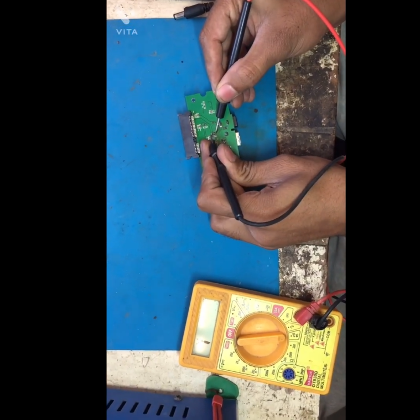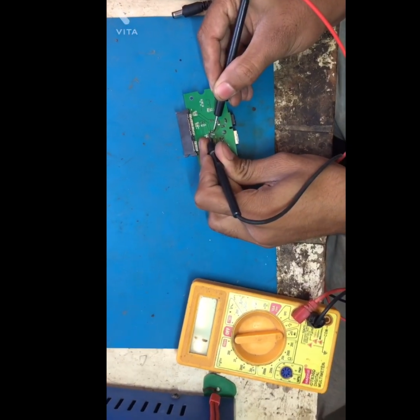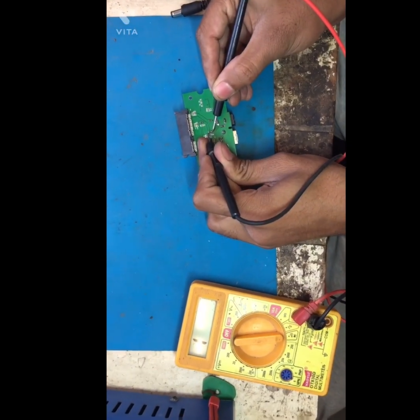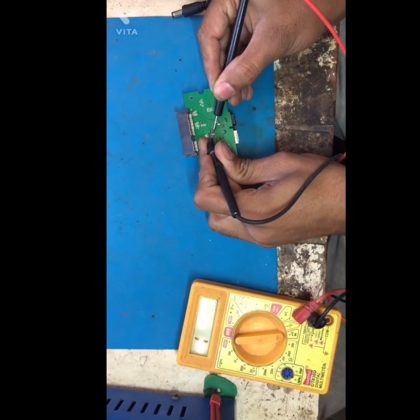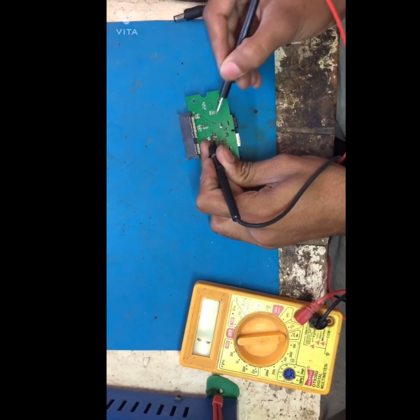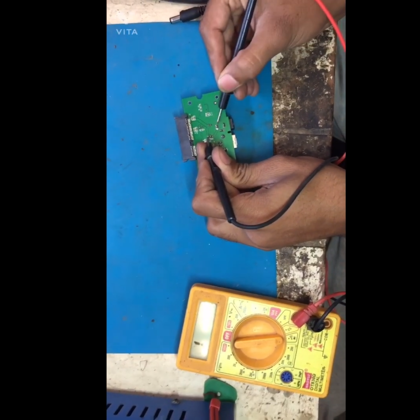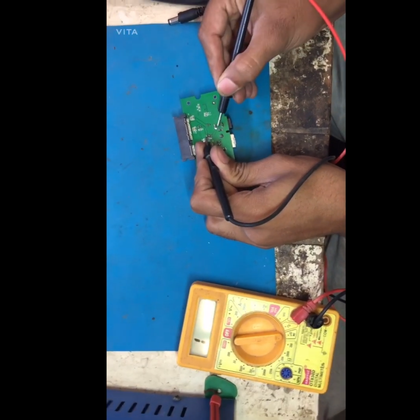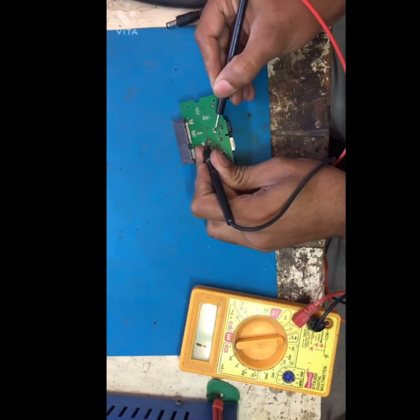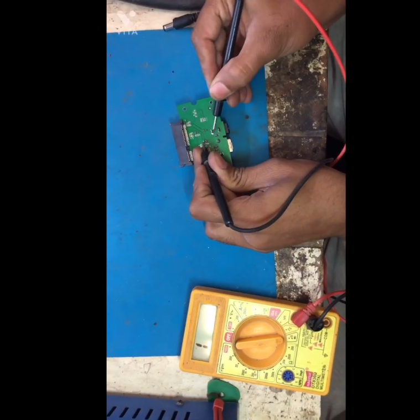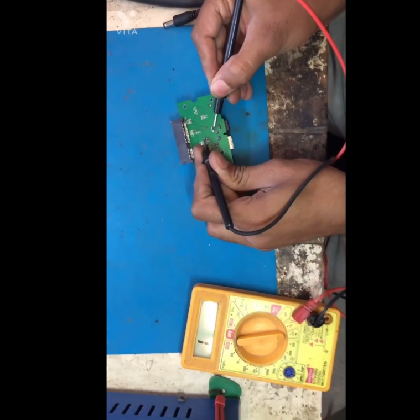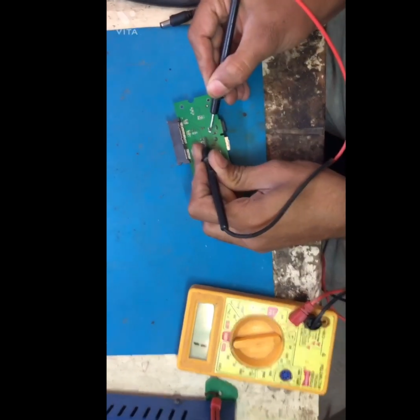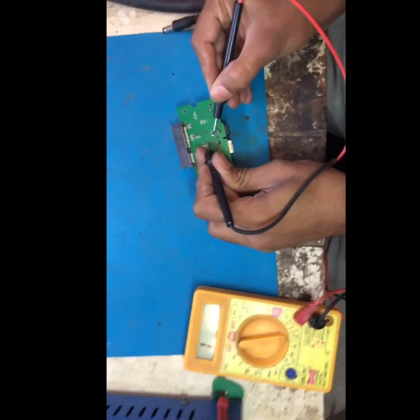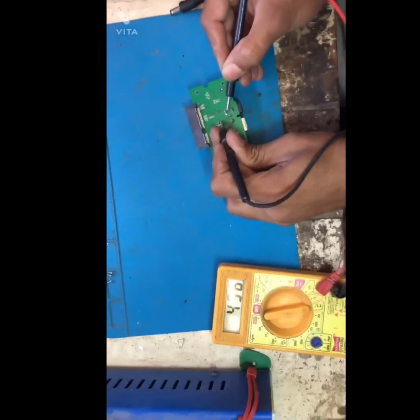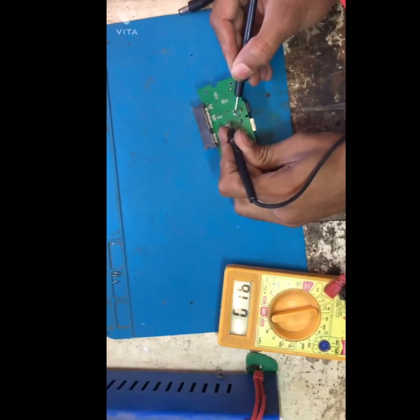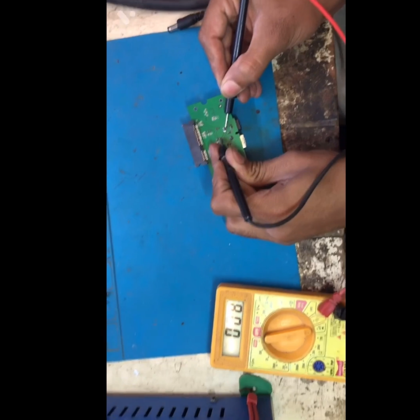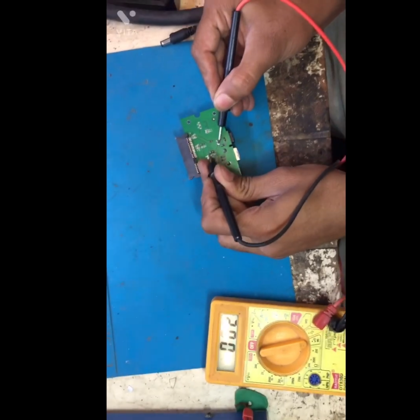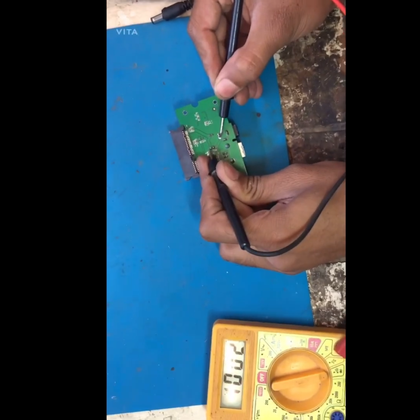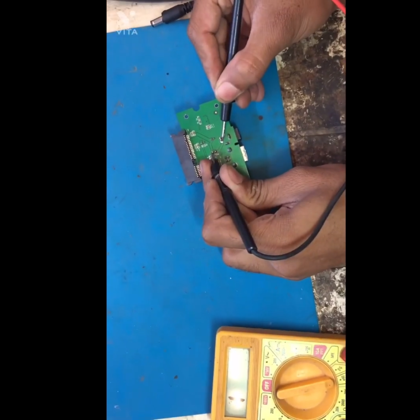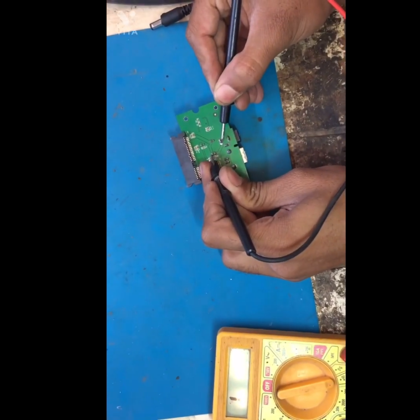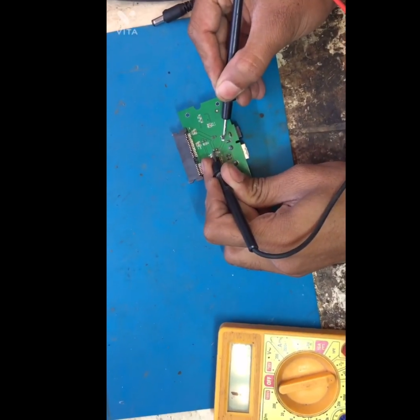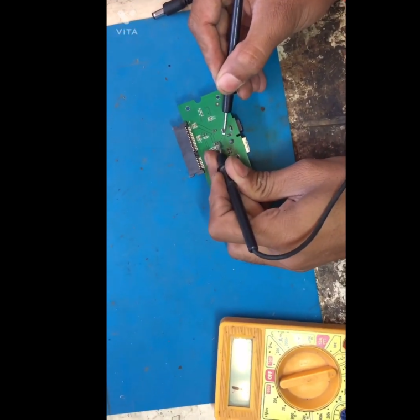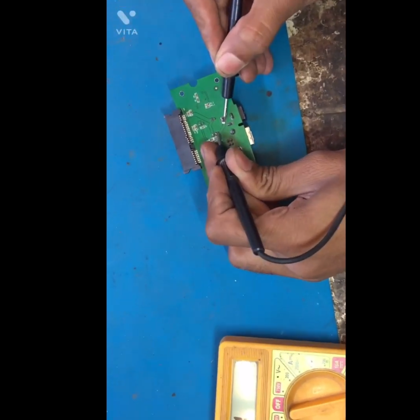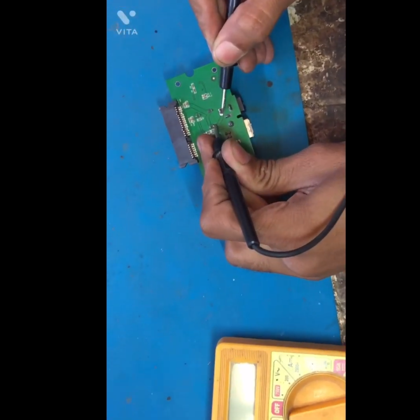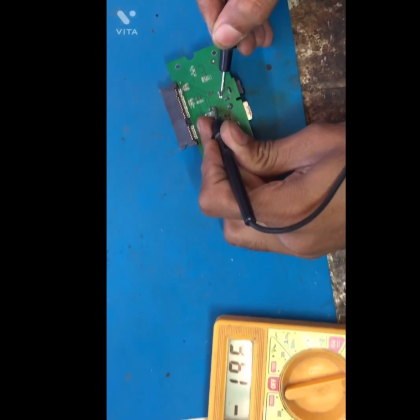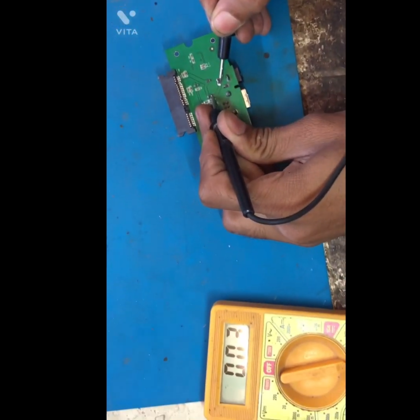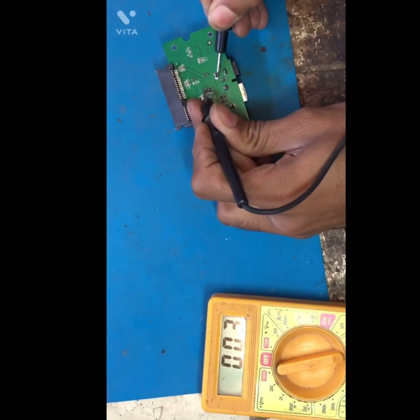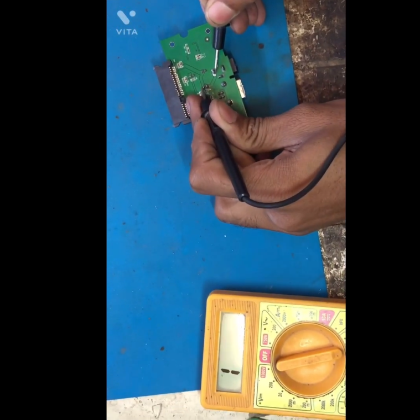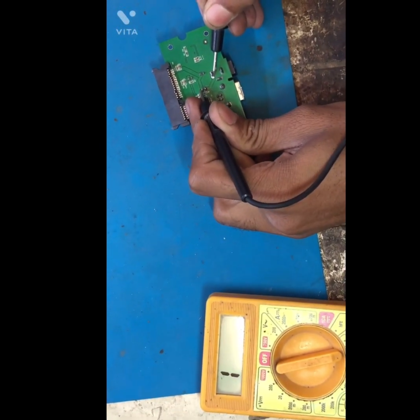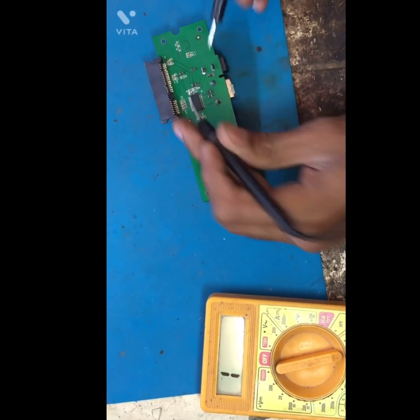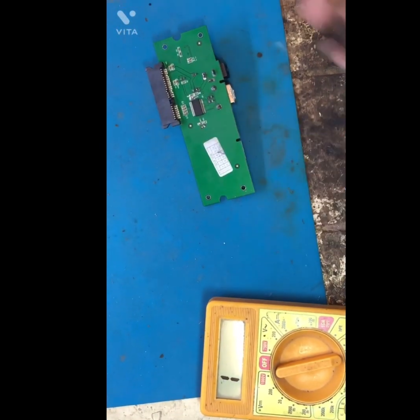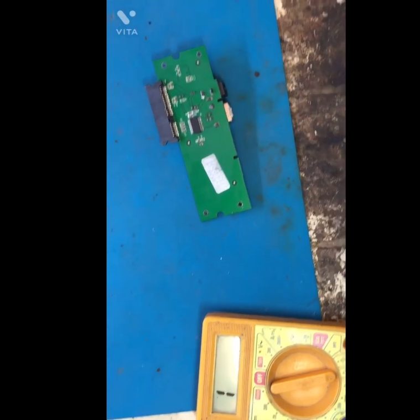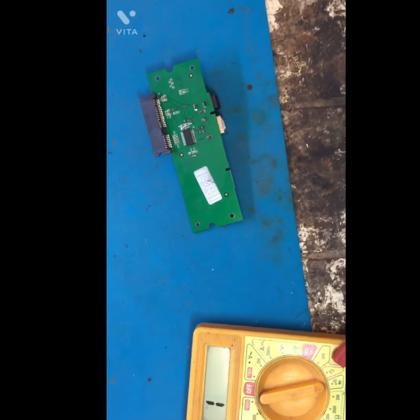I checked all circuits — there is no shorting. So that means the on/off switch is not working. Now we will bypass the on/off switch to make it direct on.